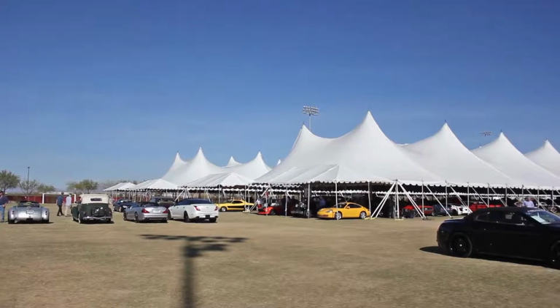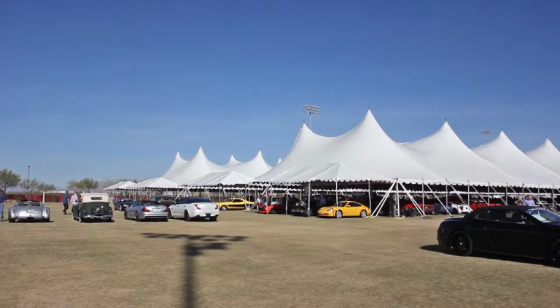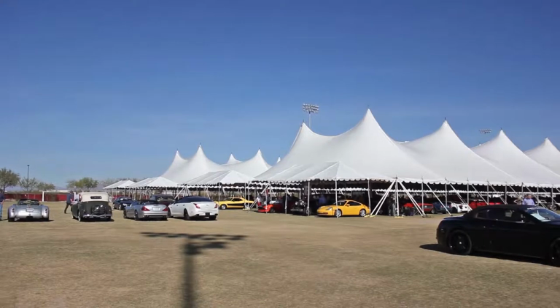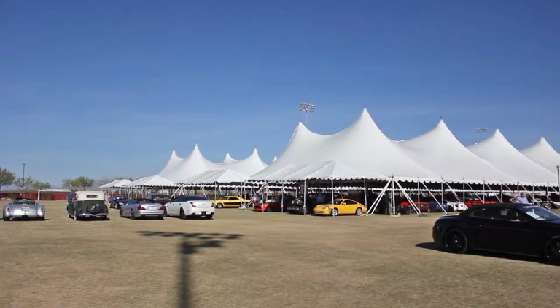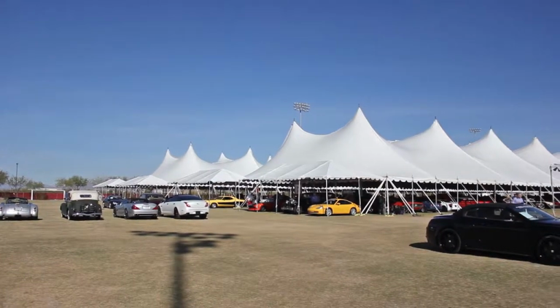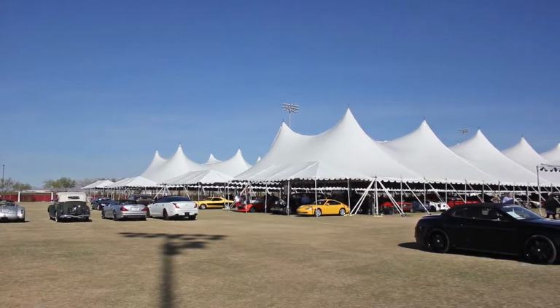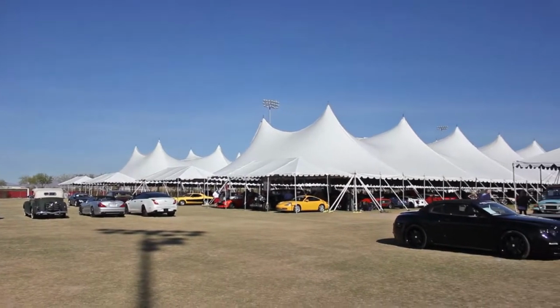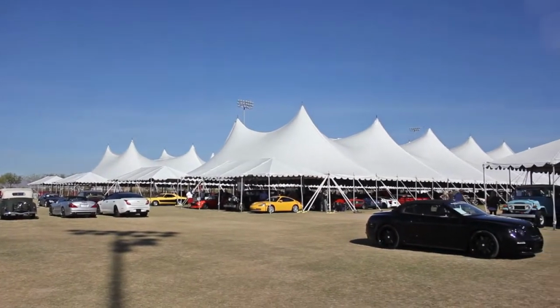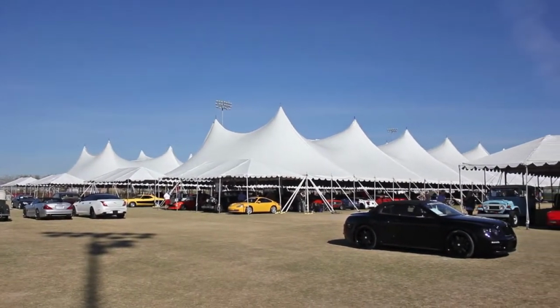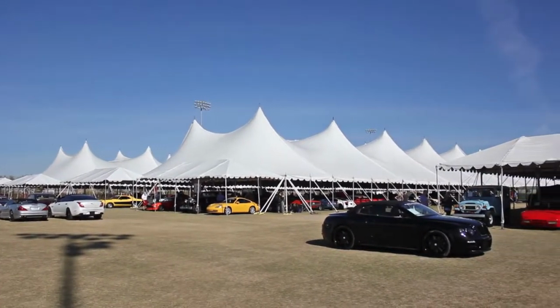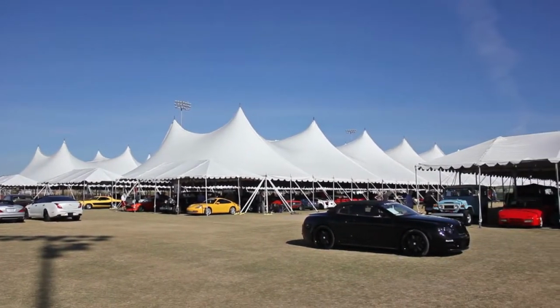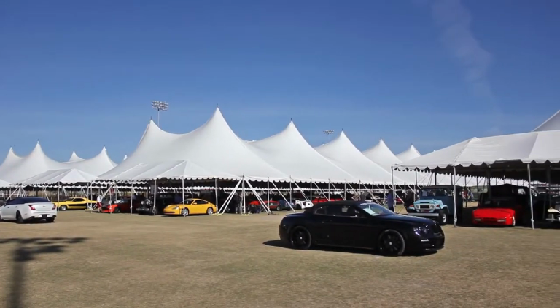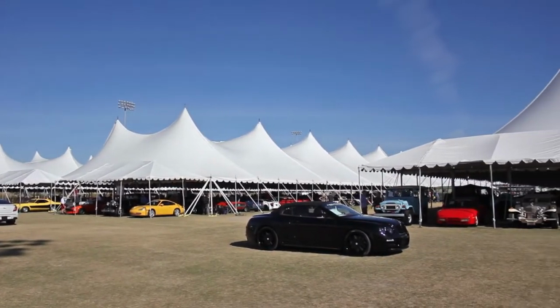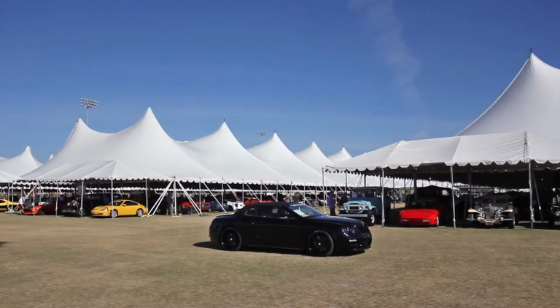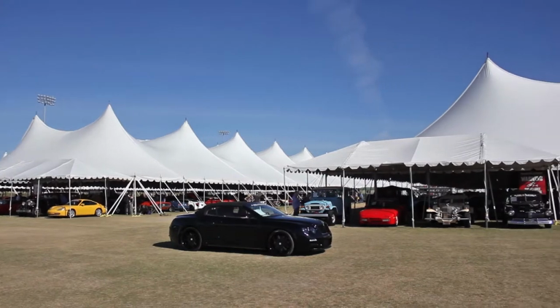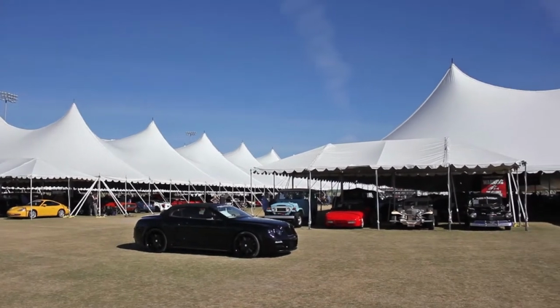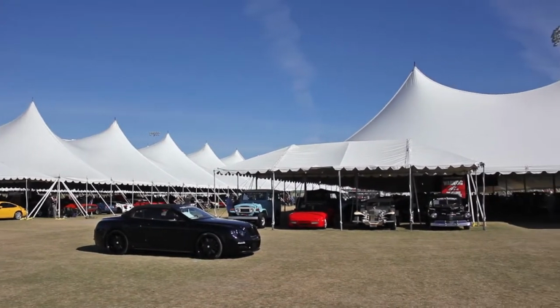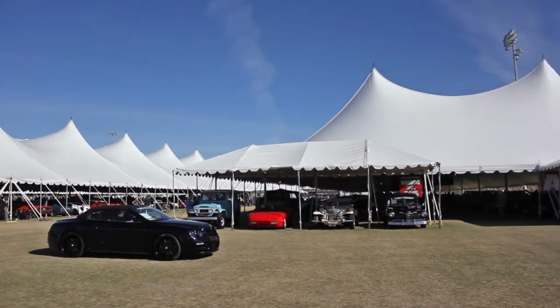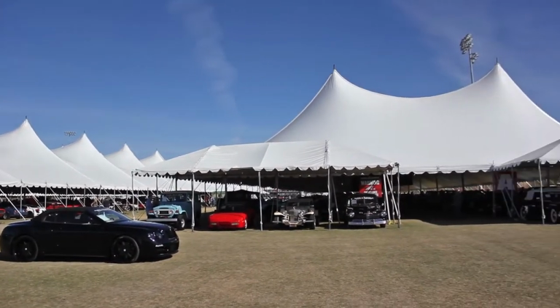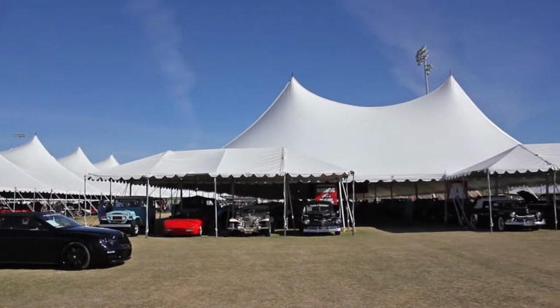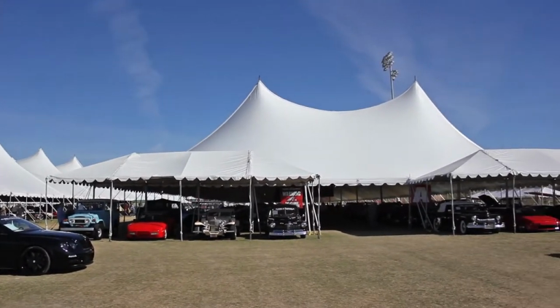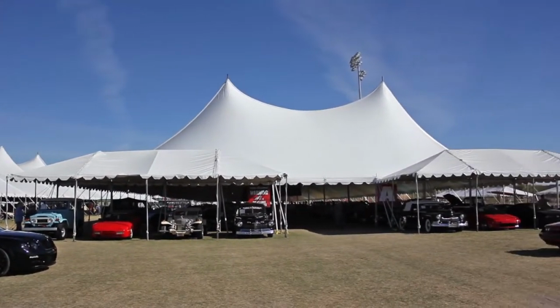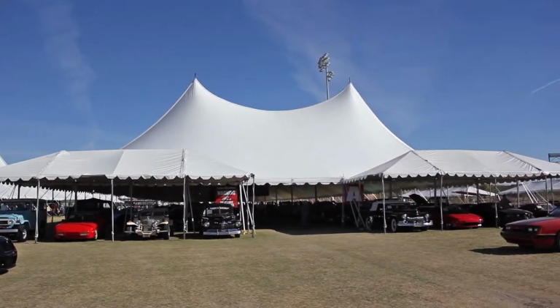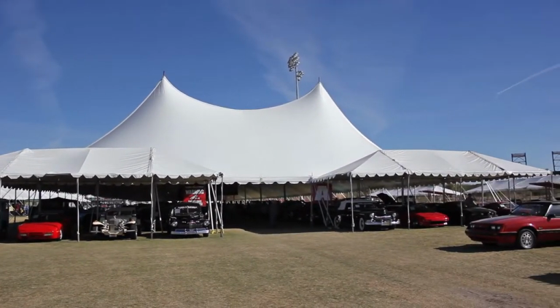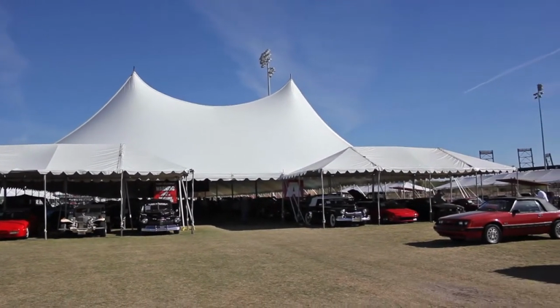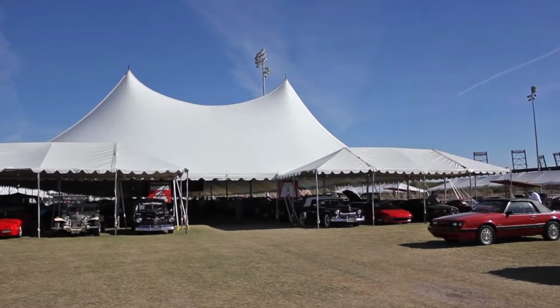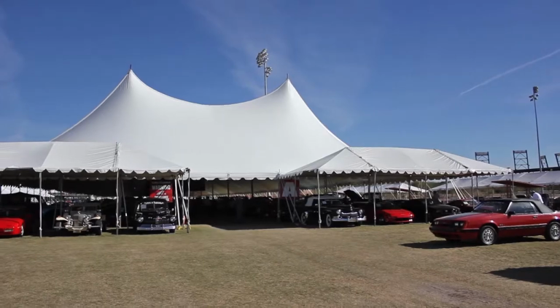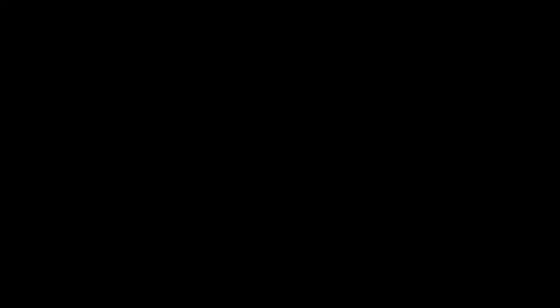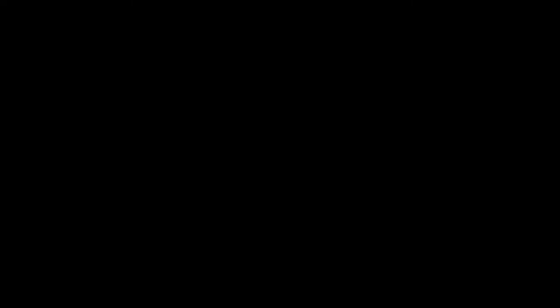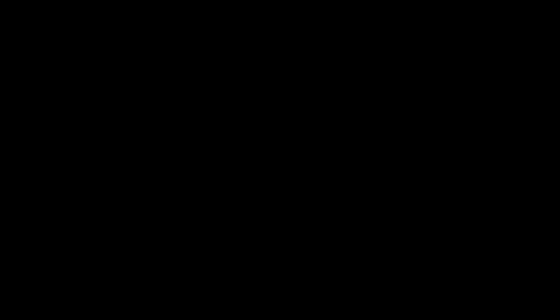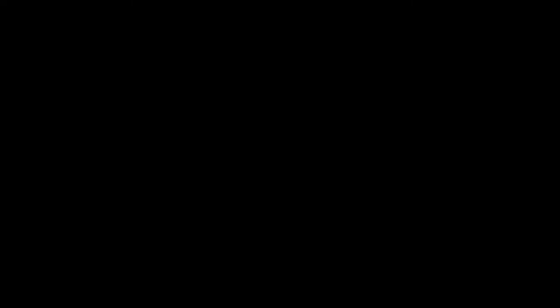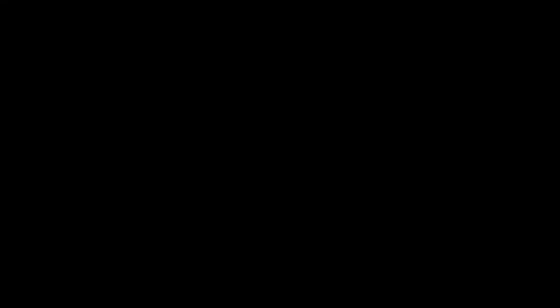Most of you watching this probably have heard of Russo & Steel before. They're a company that specializes in collector car auctions. Russo & Steel is one of several car auctions that takes place in Arizona every year in January.